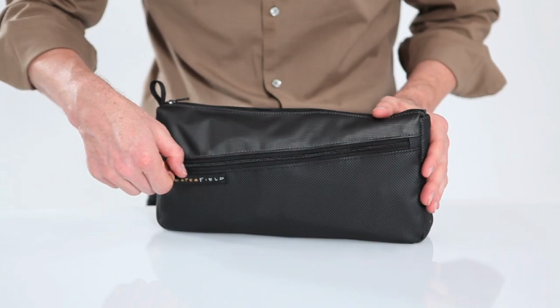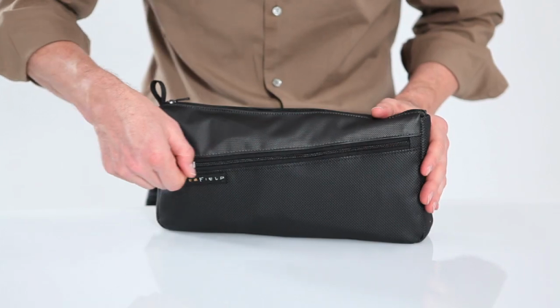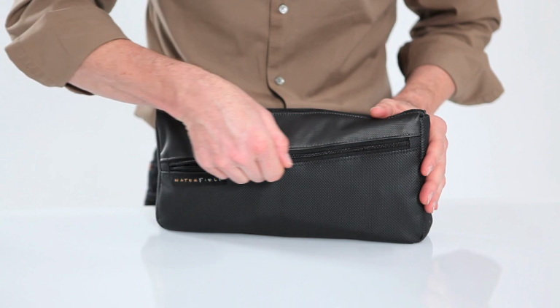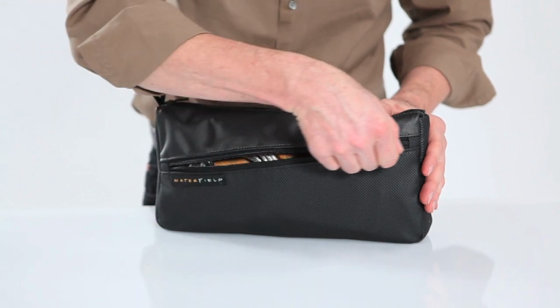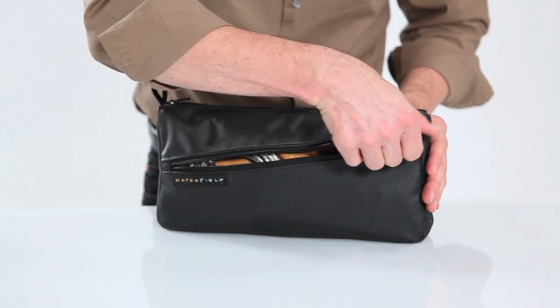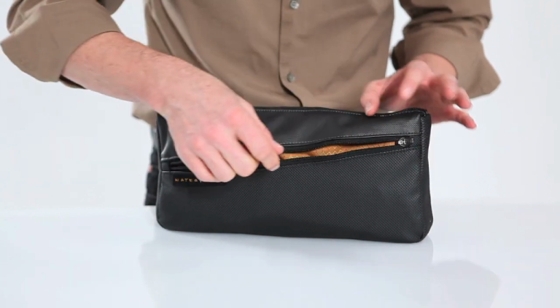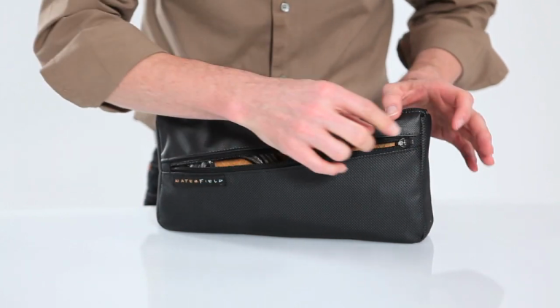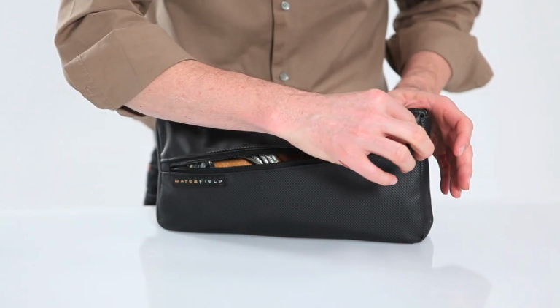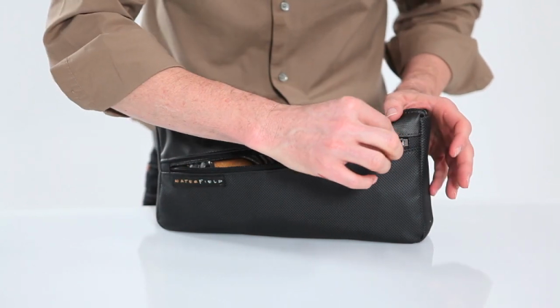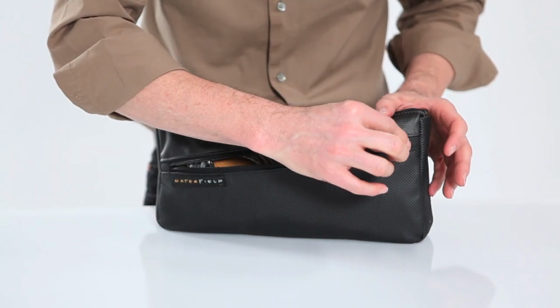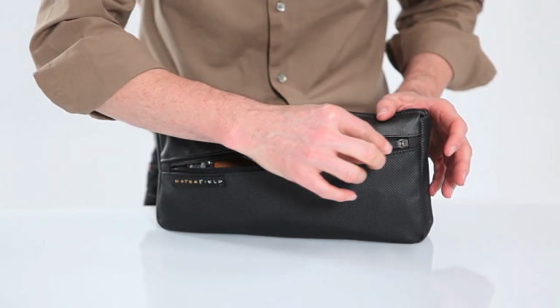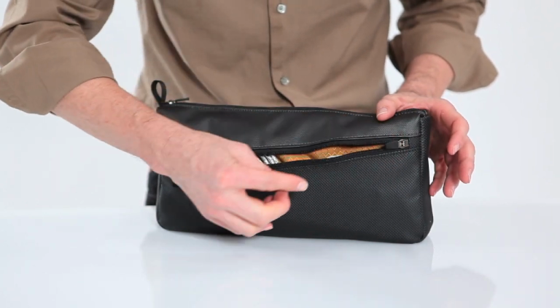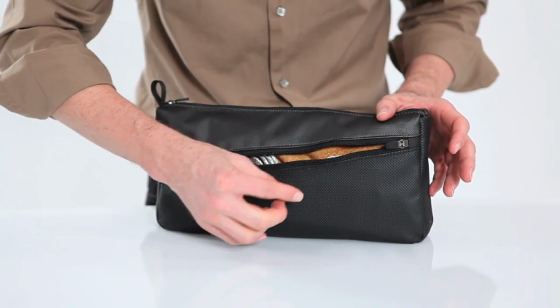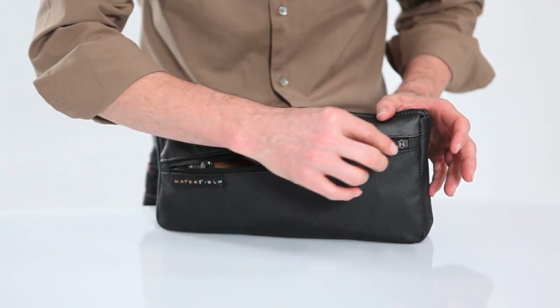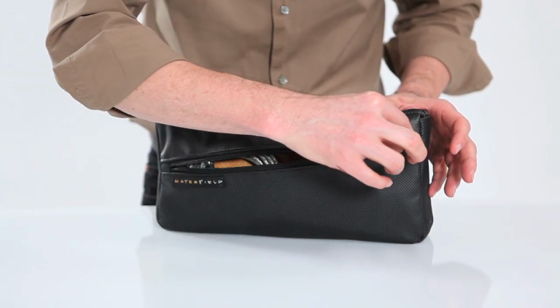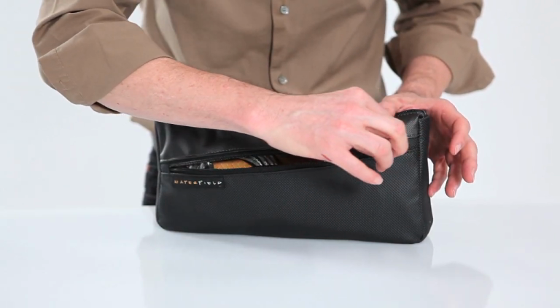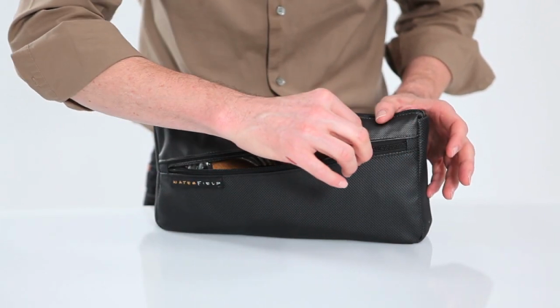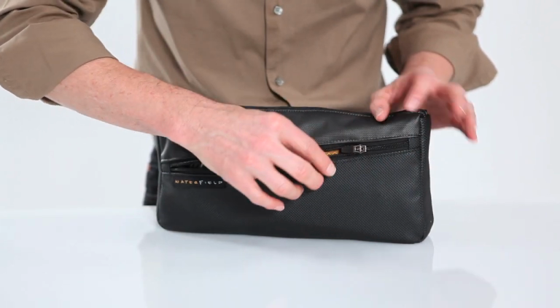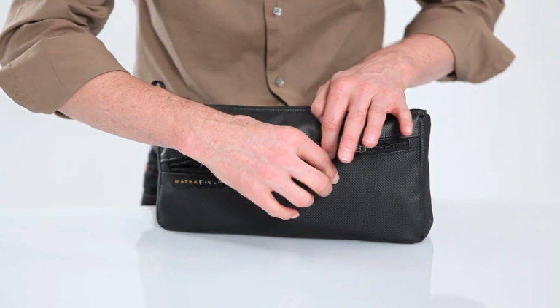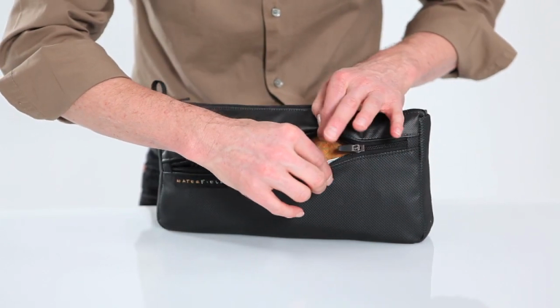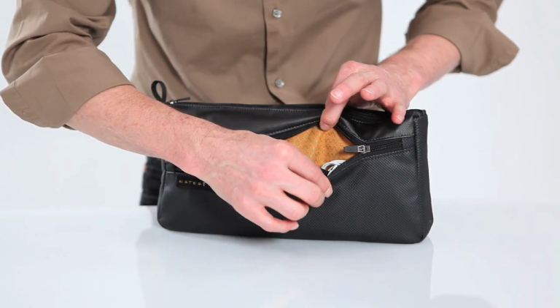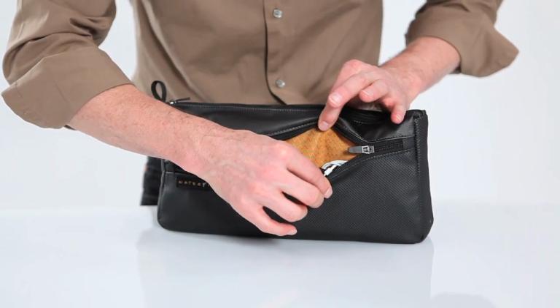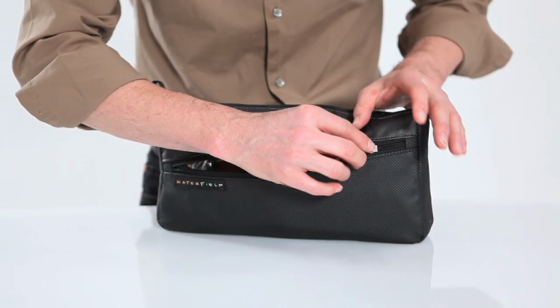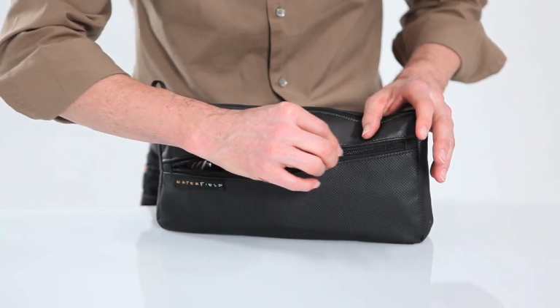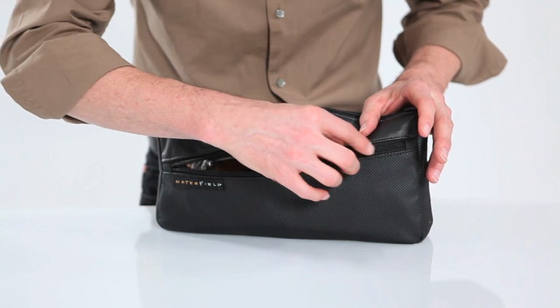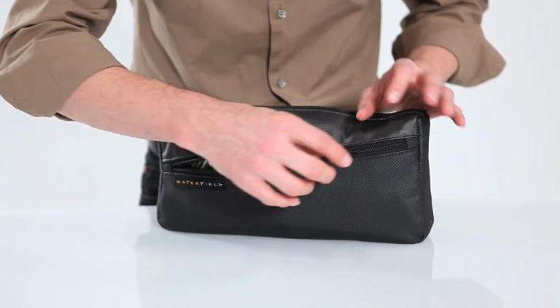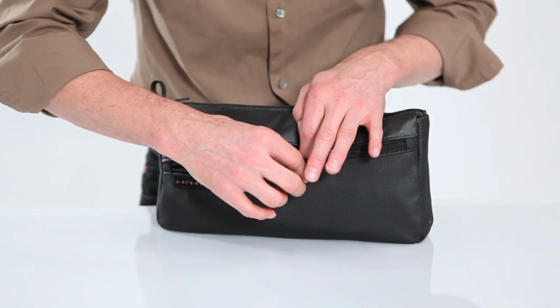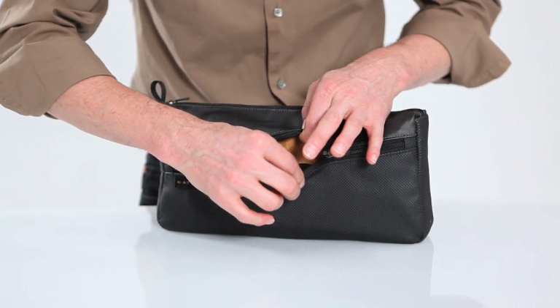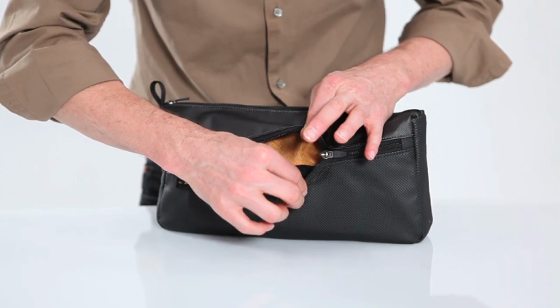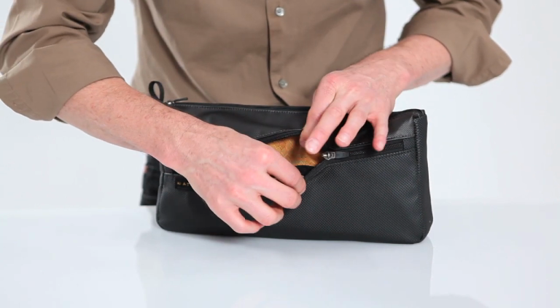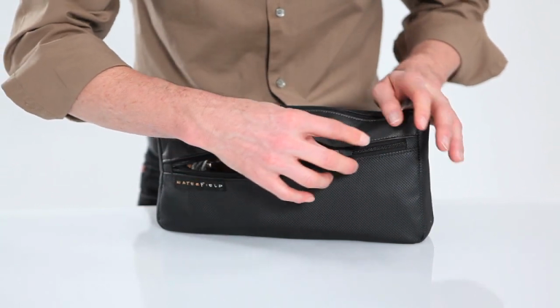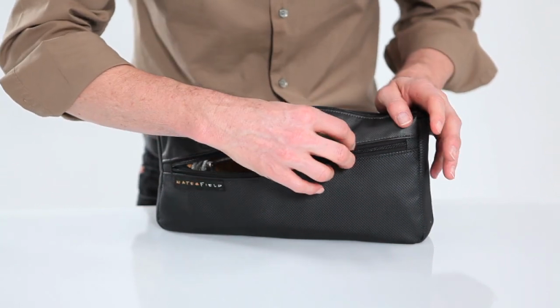In the front pocket — by the way, these are self-locking zippers, so once you flick them down that way, they don't move at all.